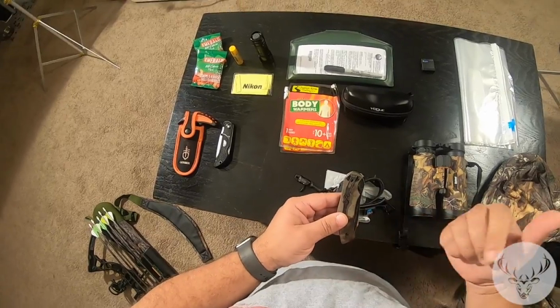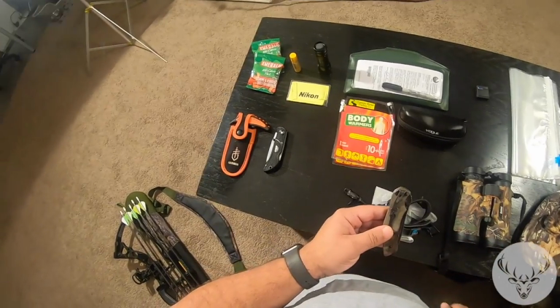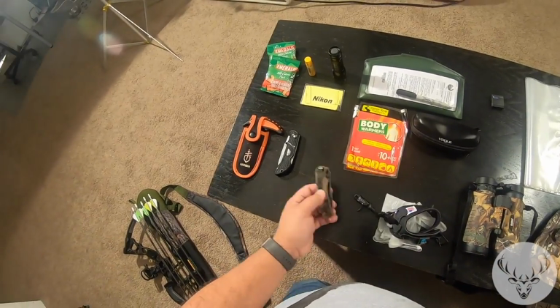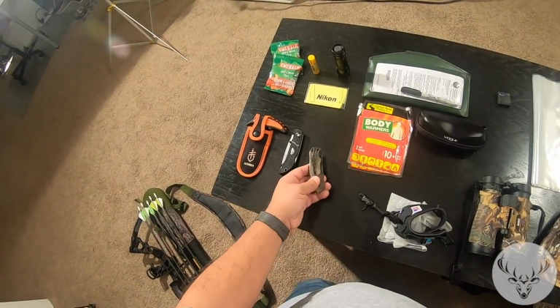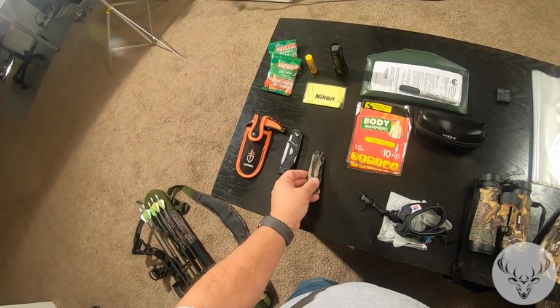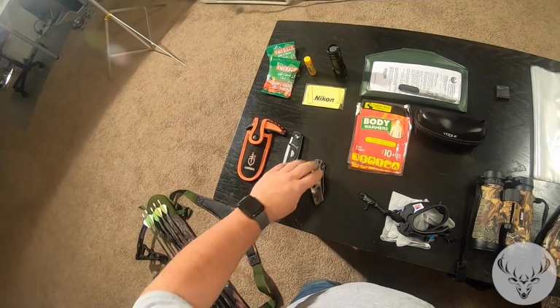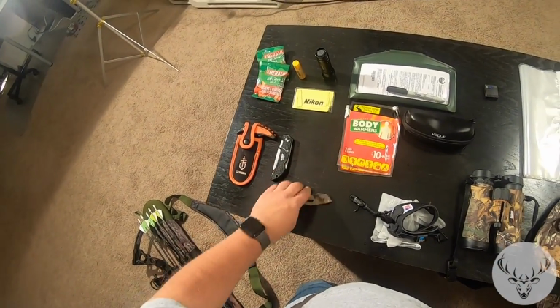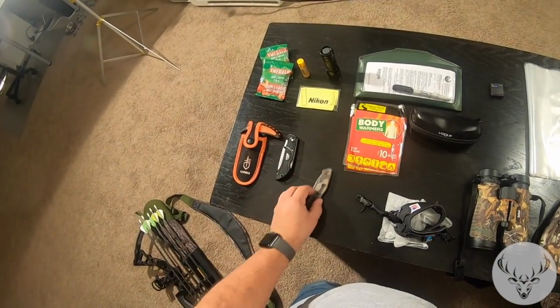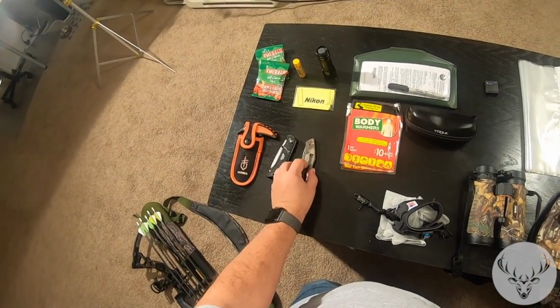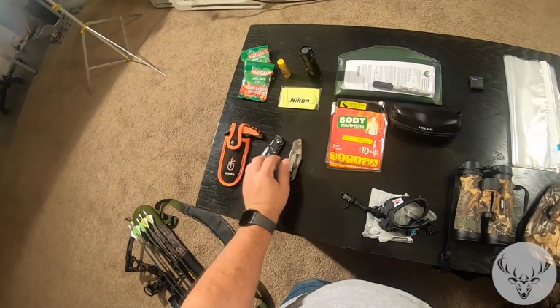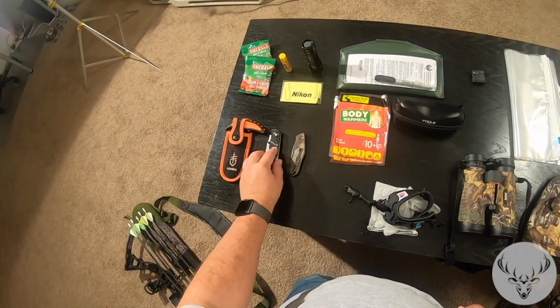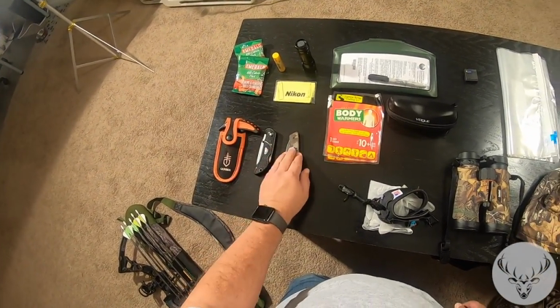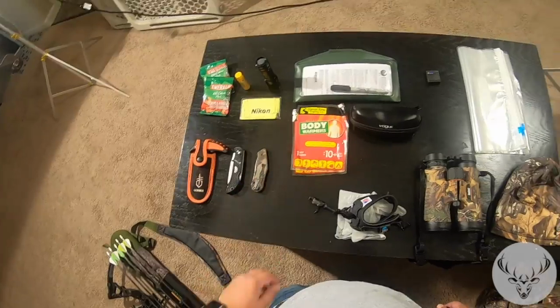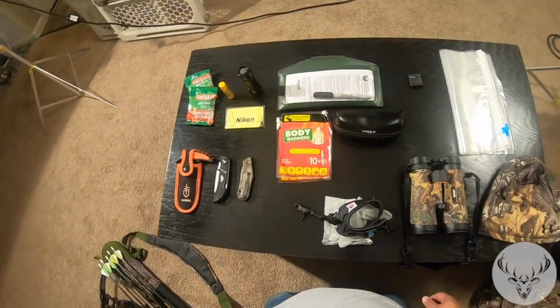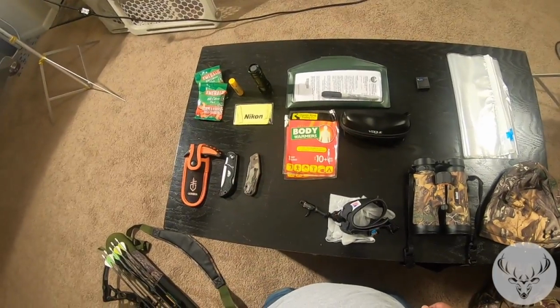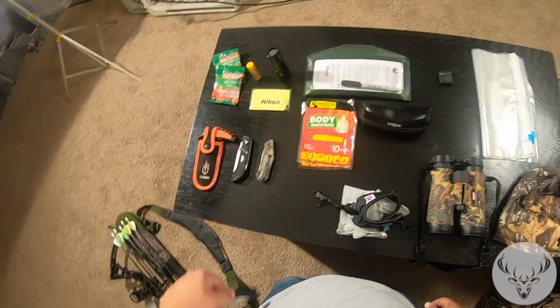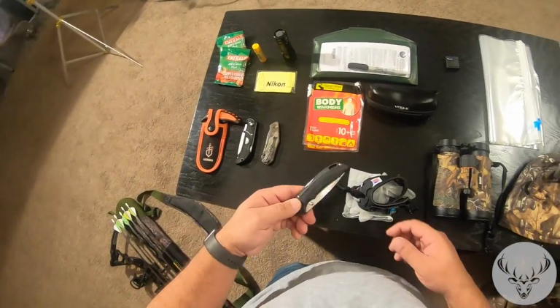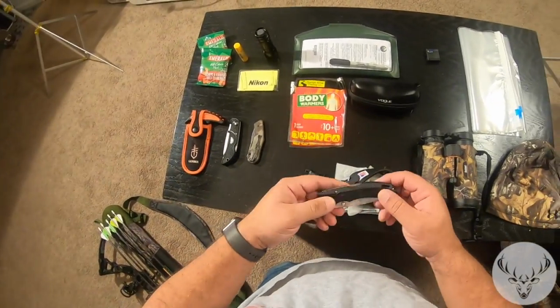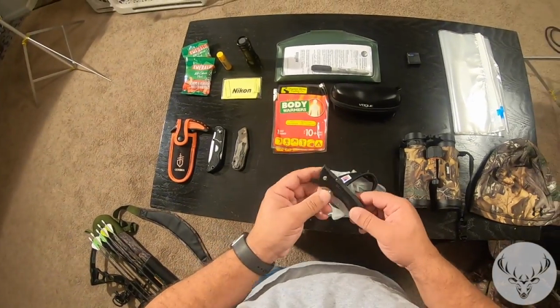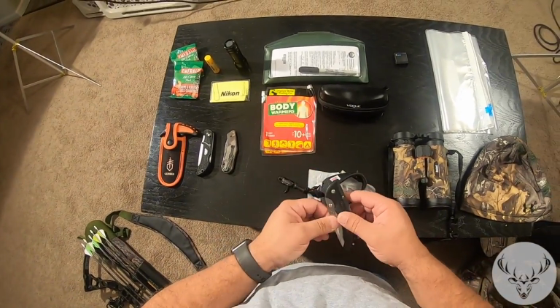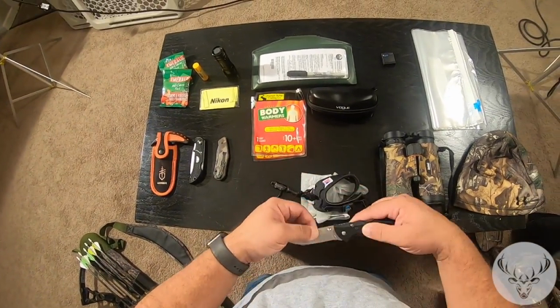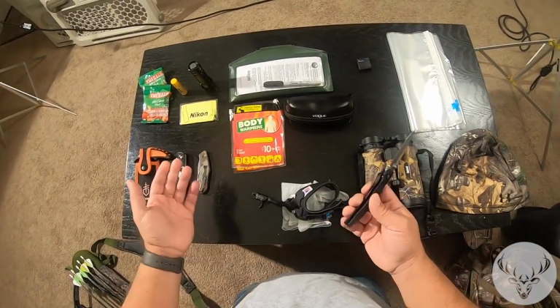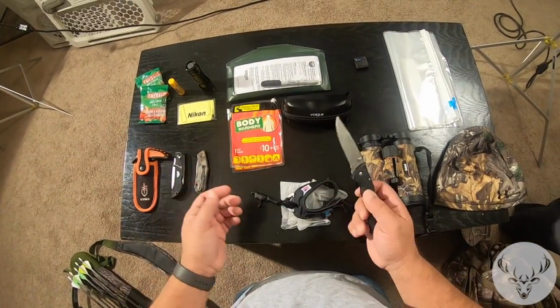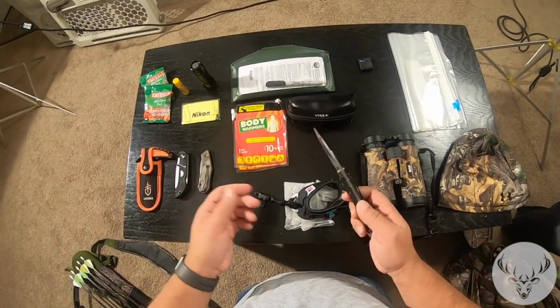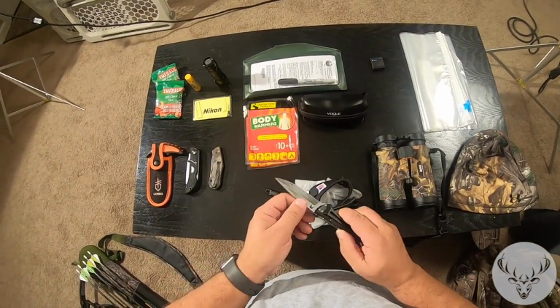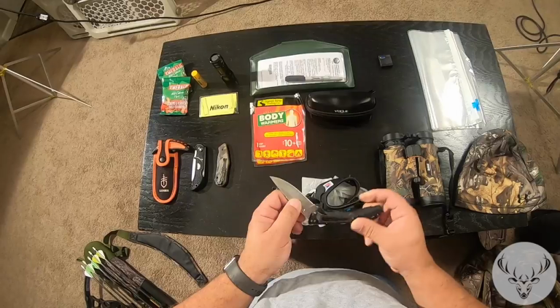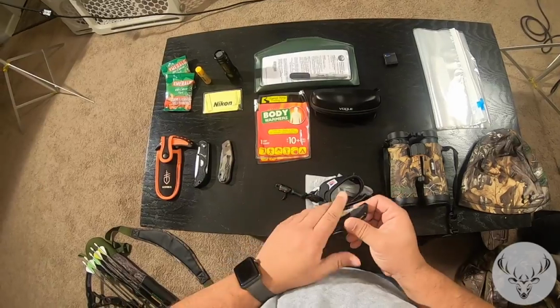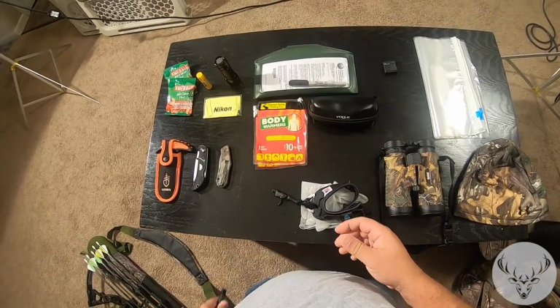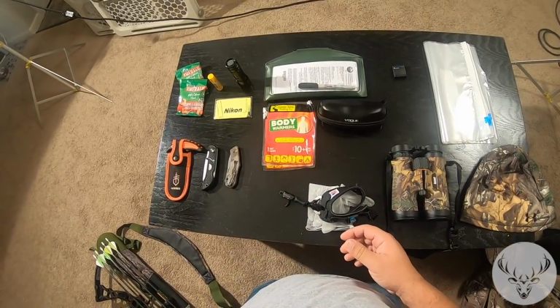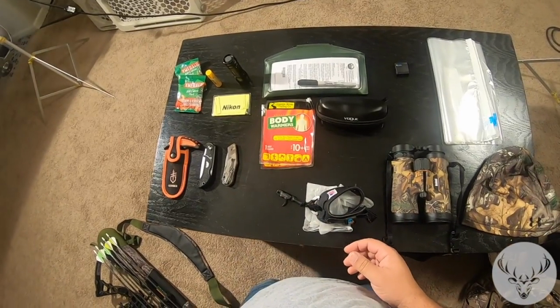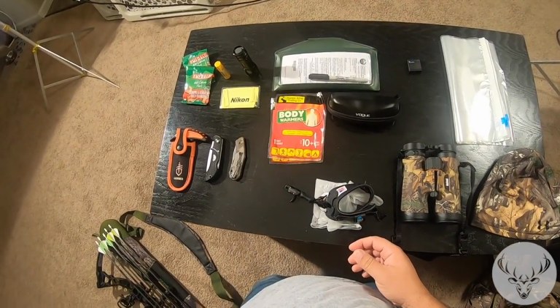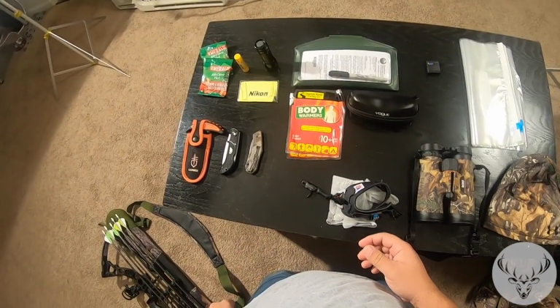And this is just a Browning folding knife. For my everyday carry I also carry a Buck knife as well. This just stays in my pocket along with anything else I carry.